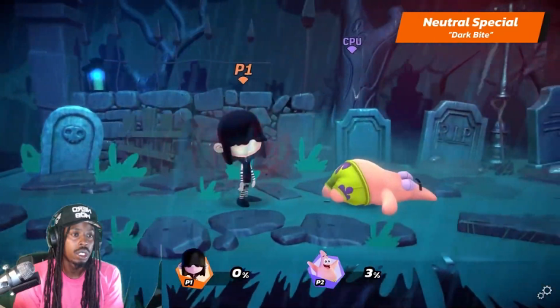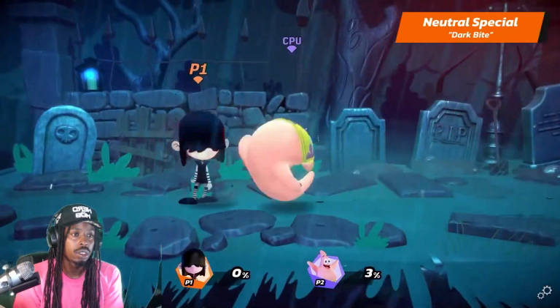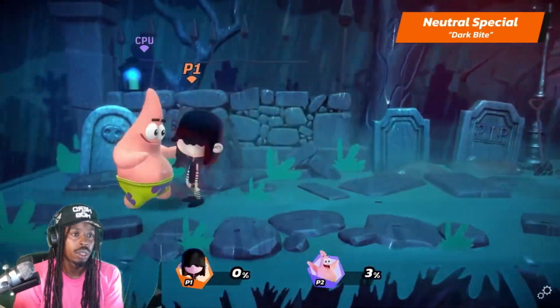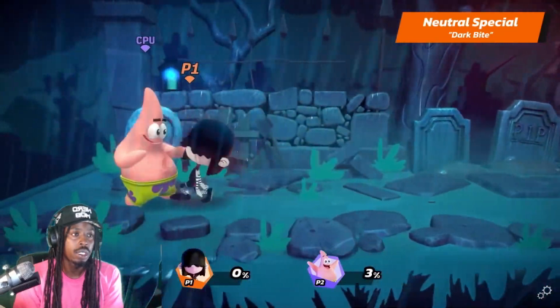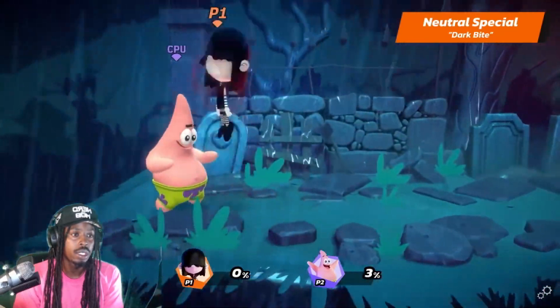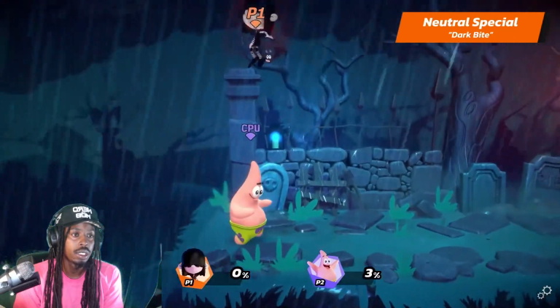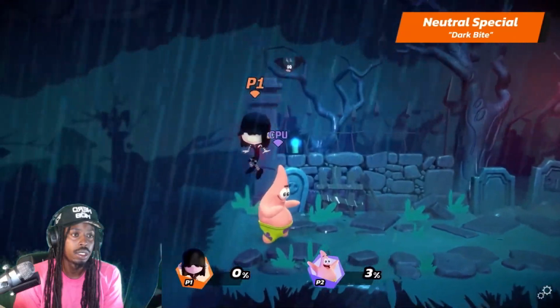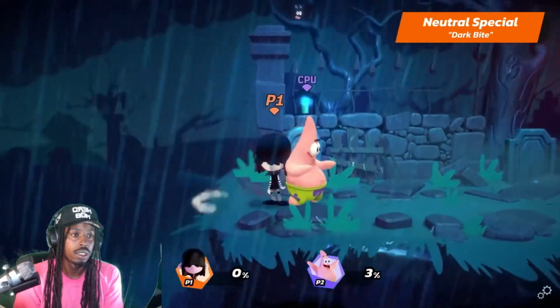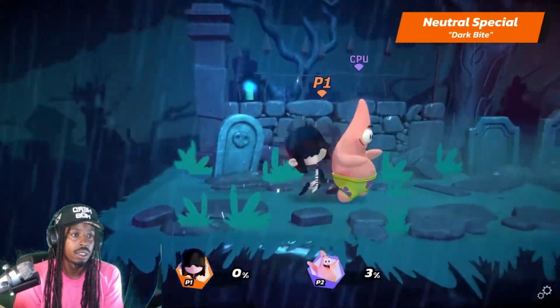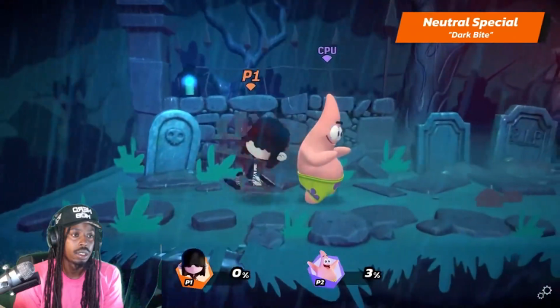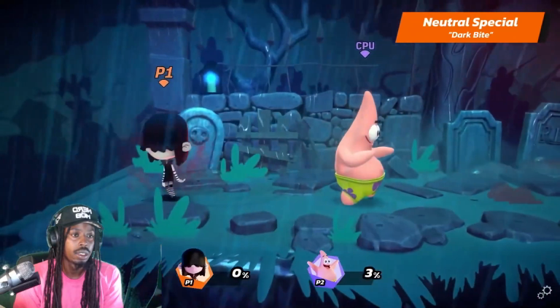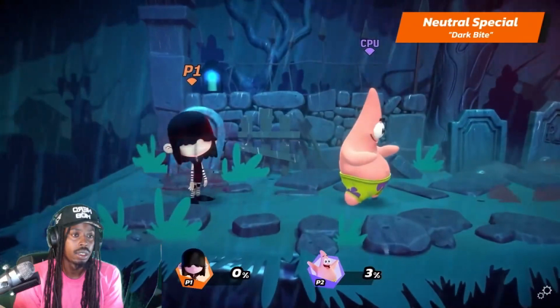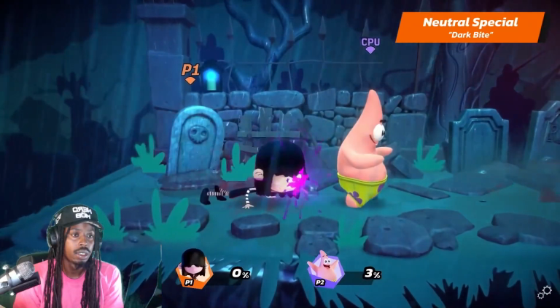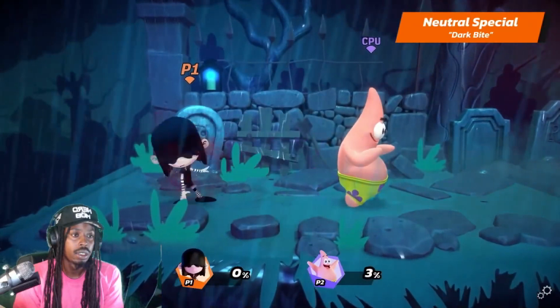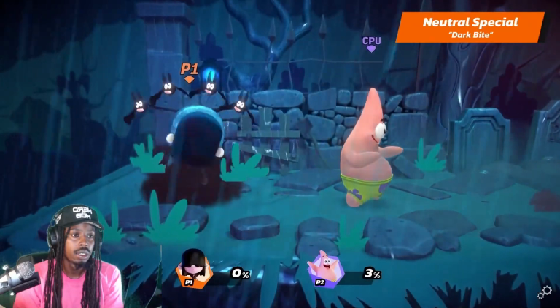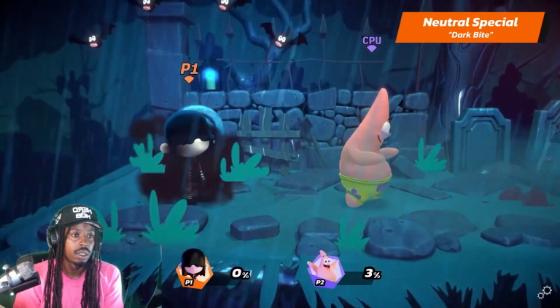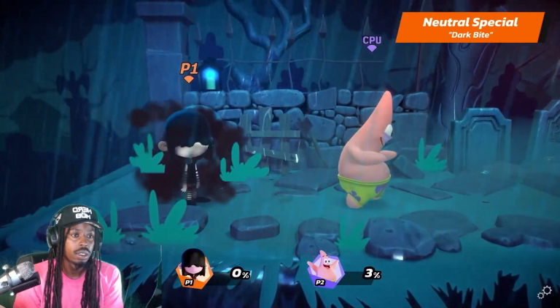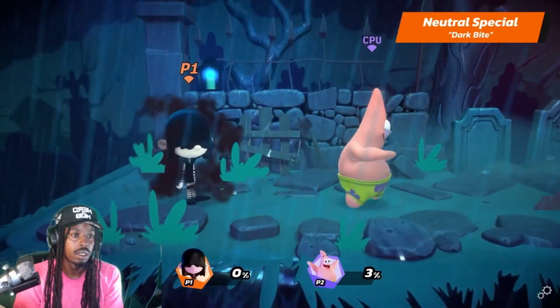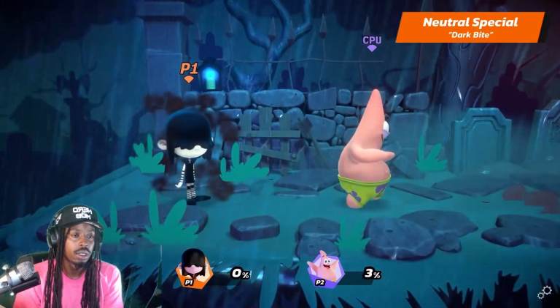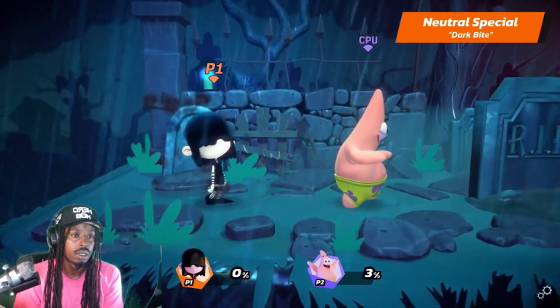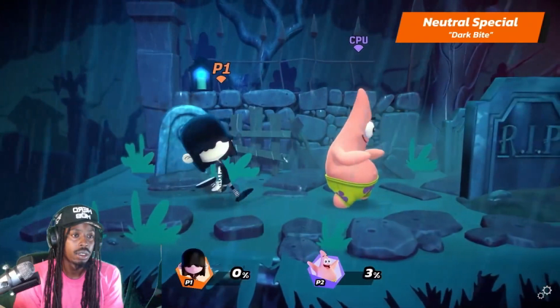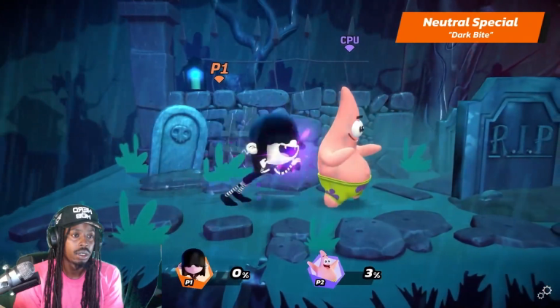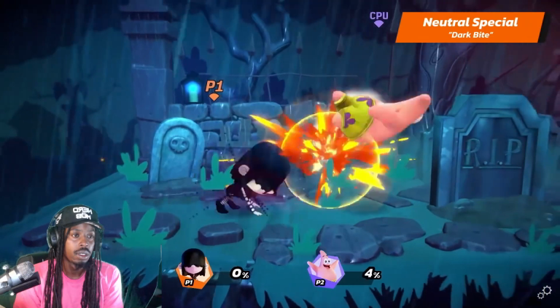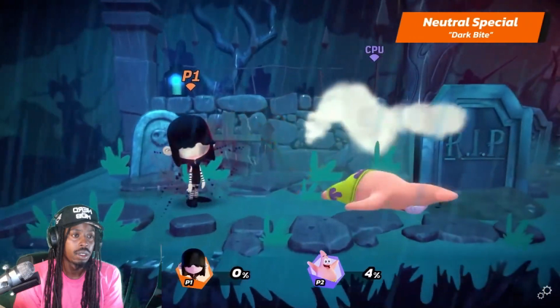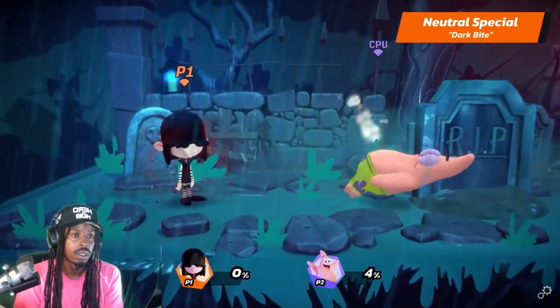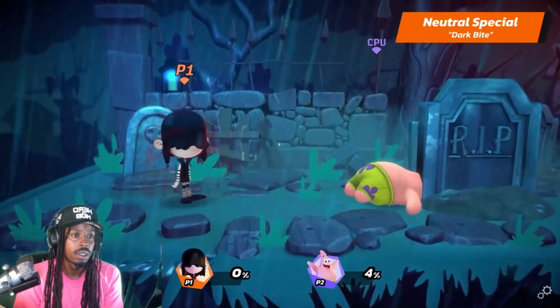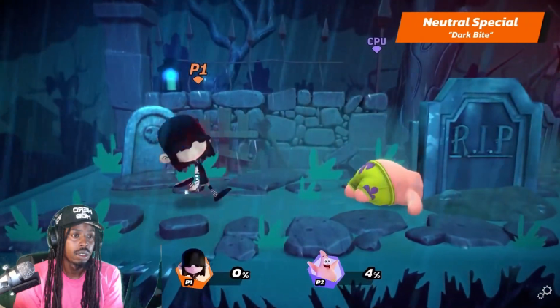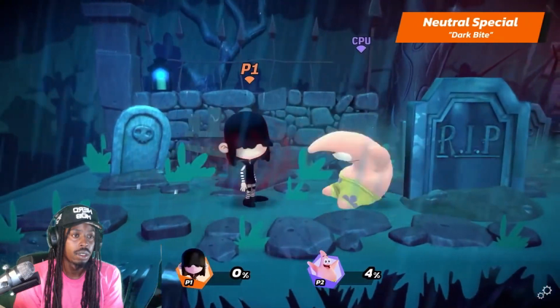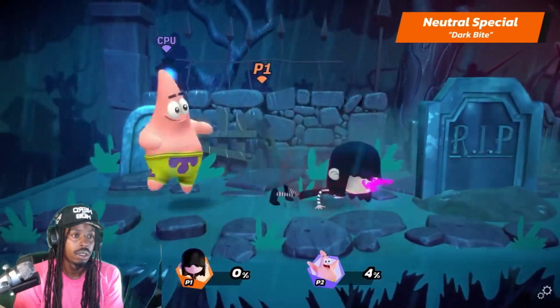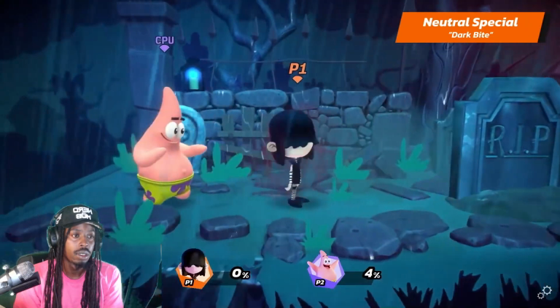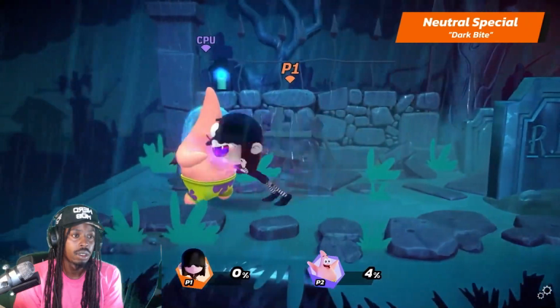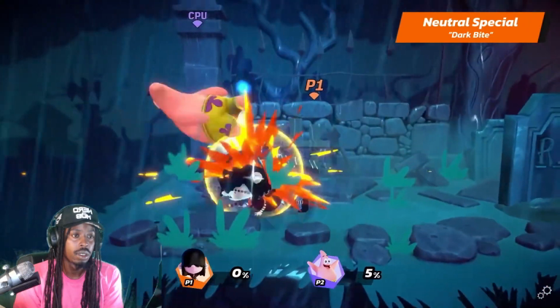Vampire Mode, then Ghost Mode. Holding the button while in Vampire Mode makes her launch four bat projectiles in all directions, and then reset to Normal Mode.